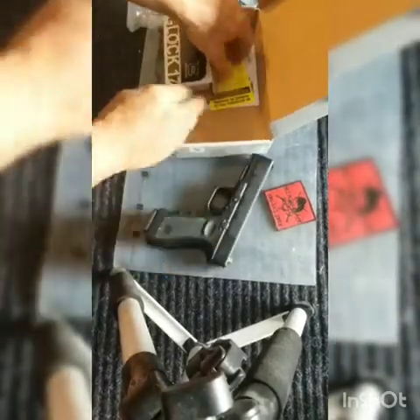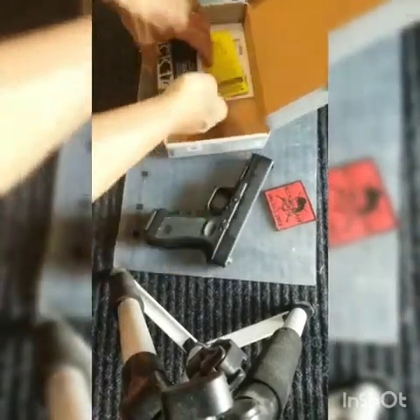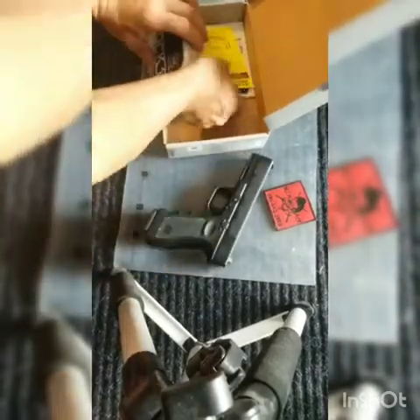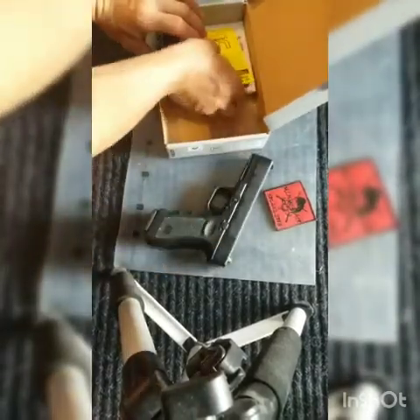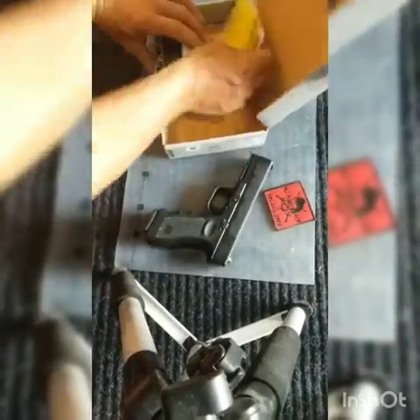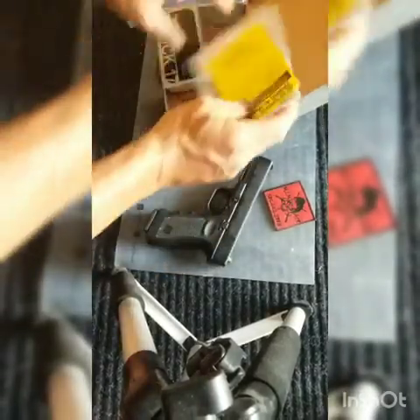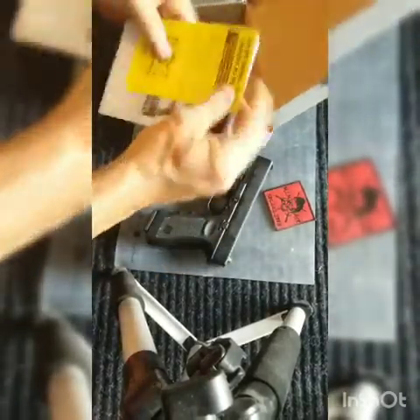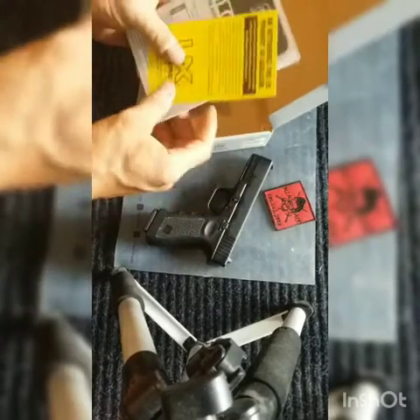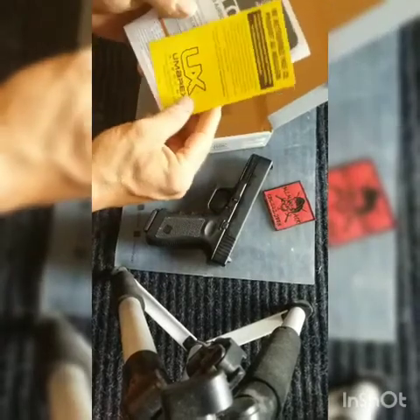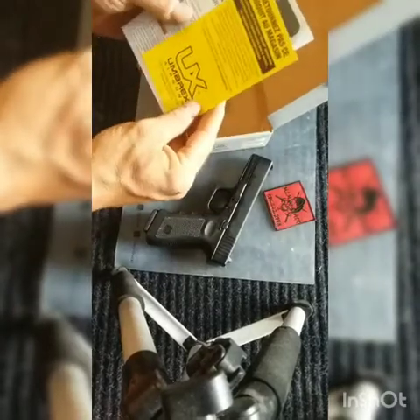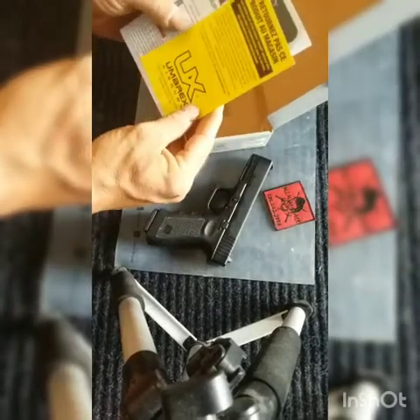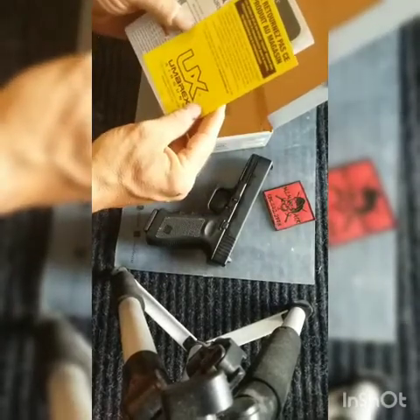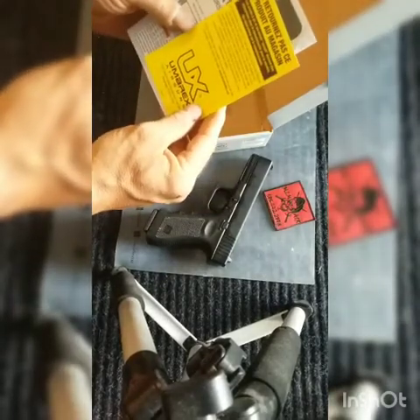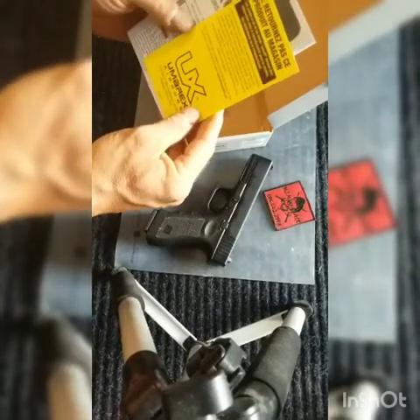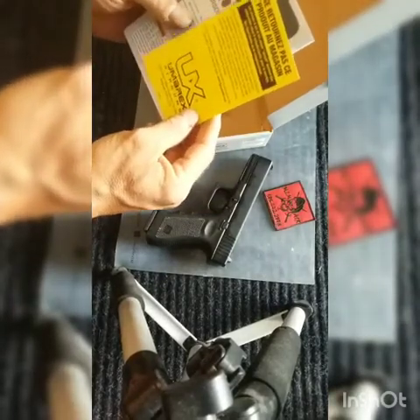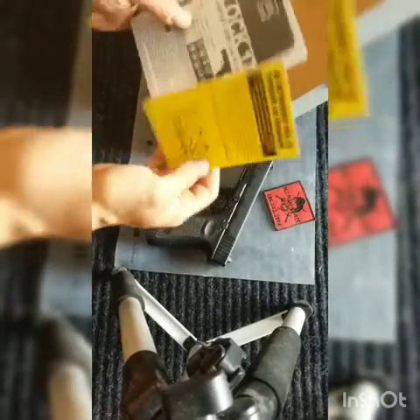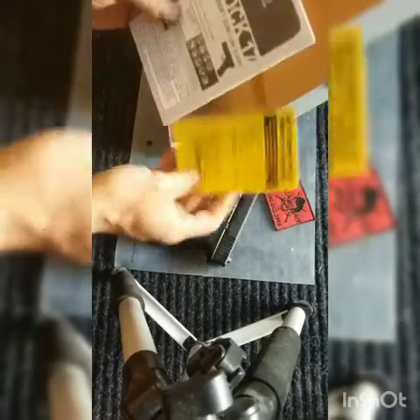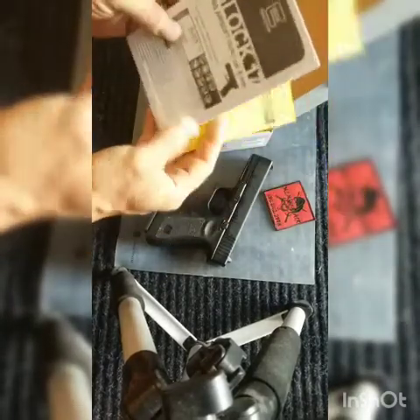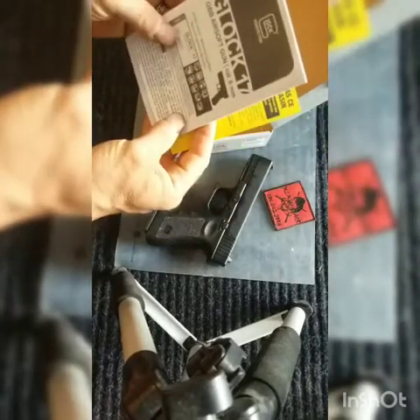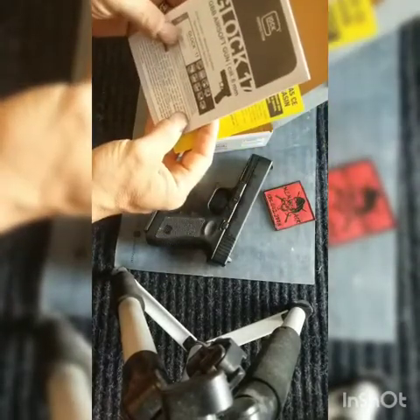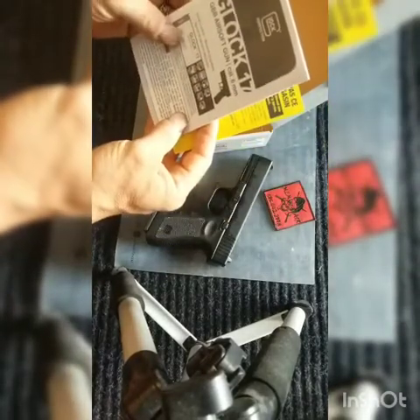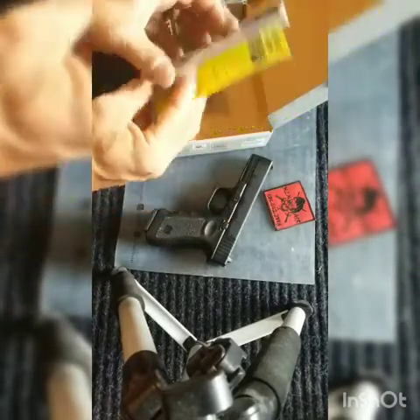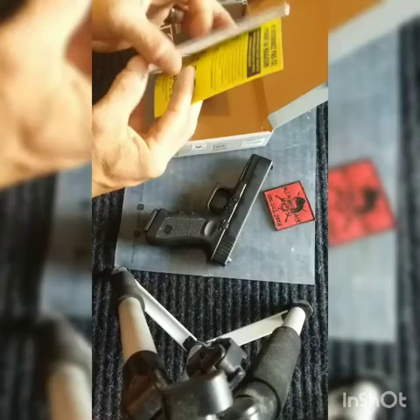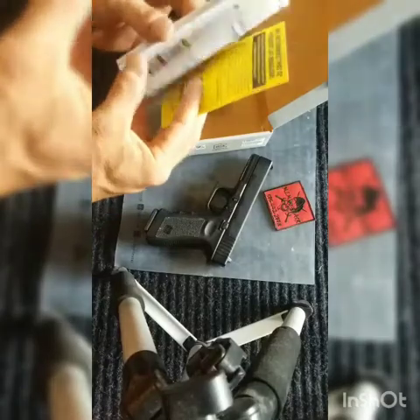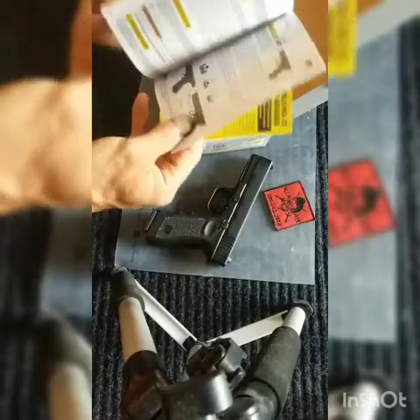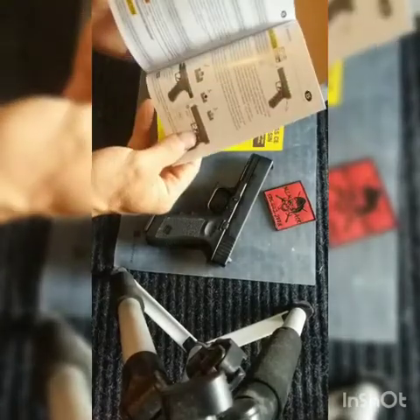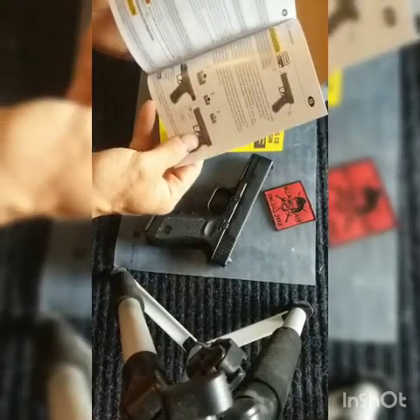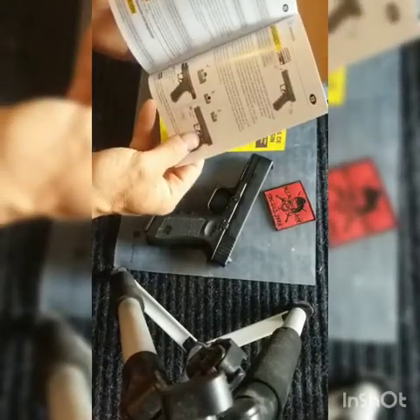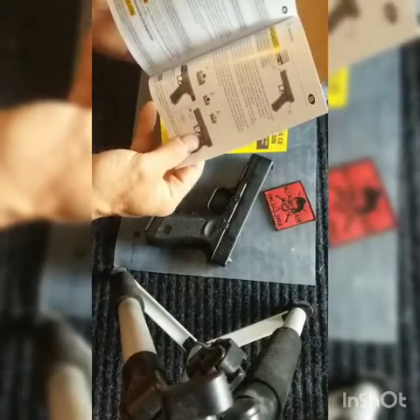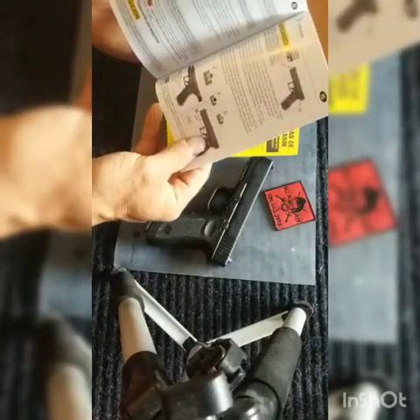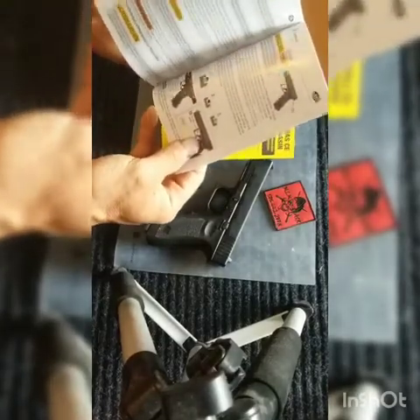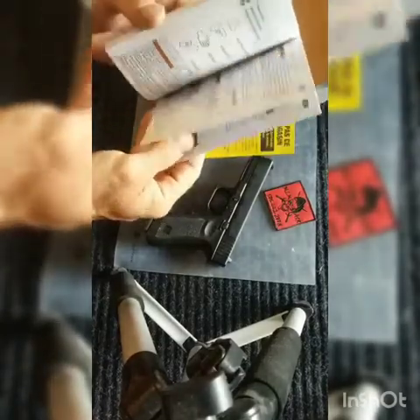It comes with a couple of manuals, including an instruction manual that tells you how to adjust the hop-up and things like that.